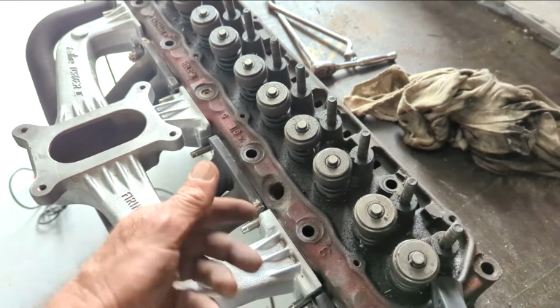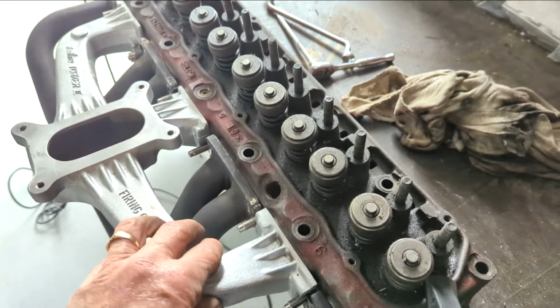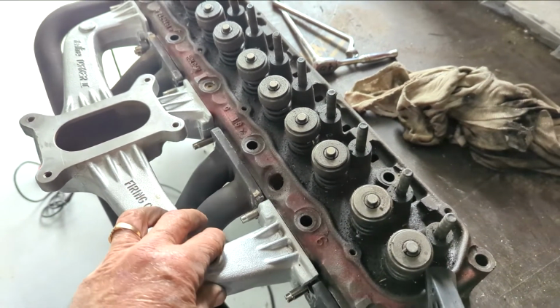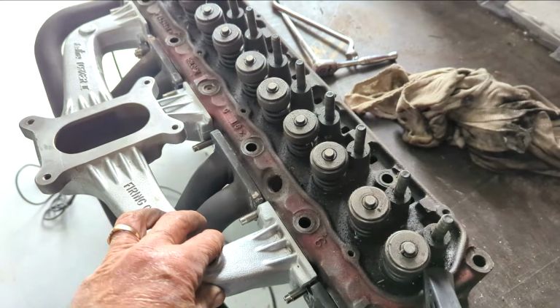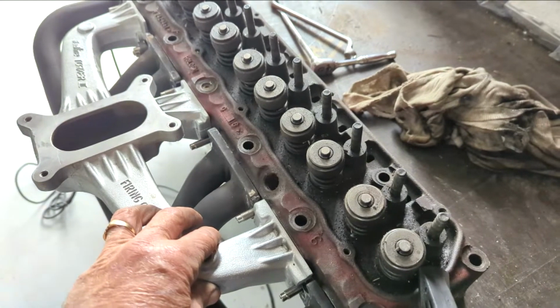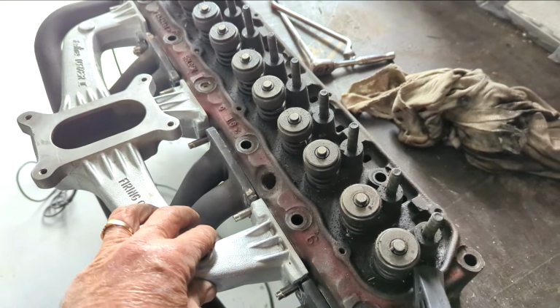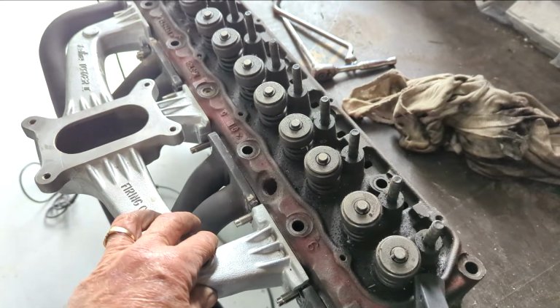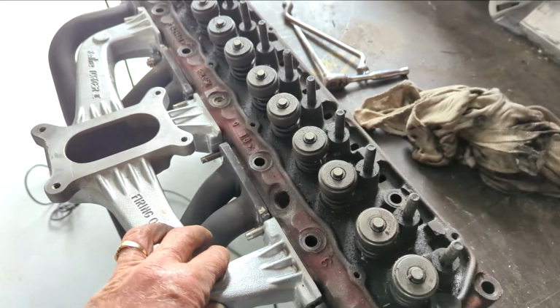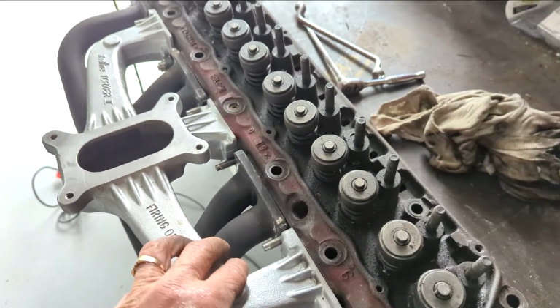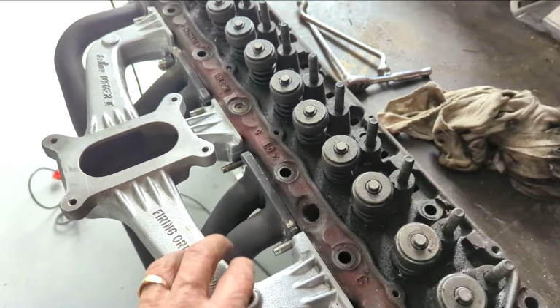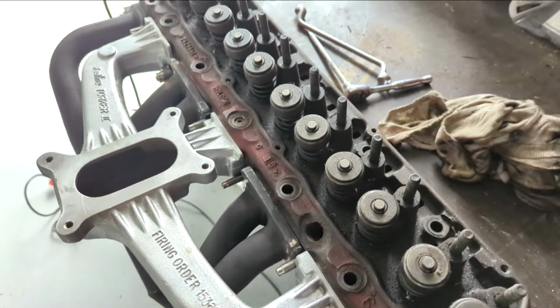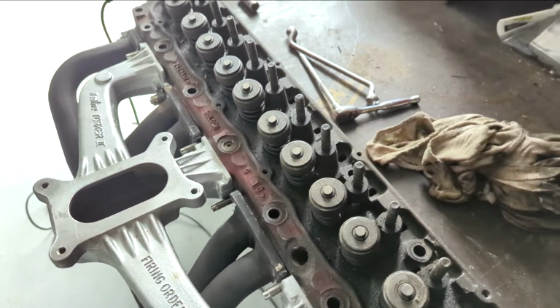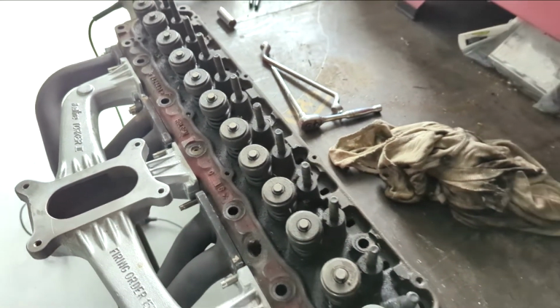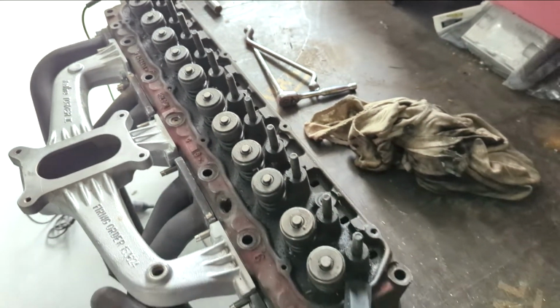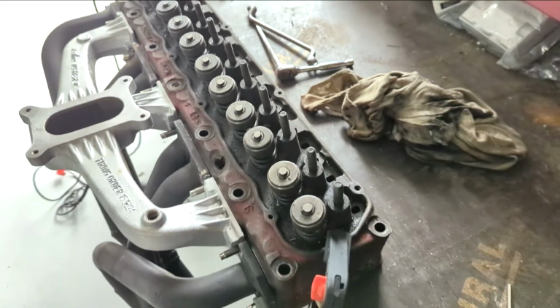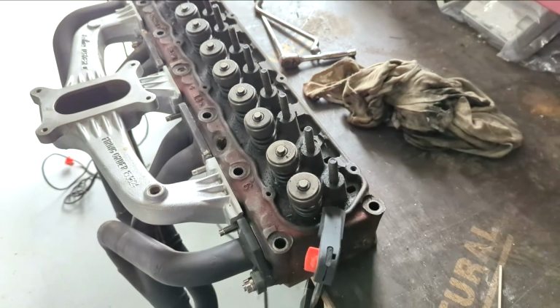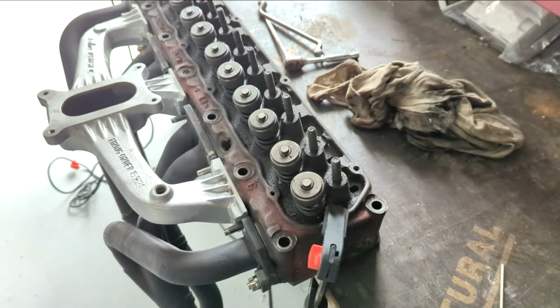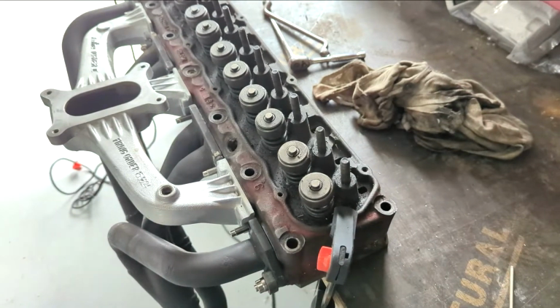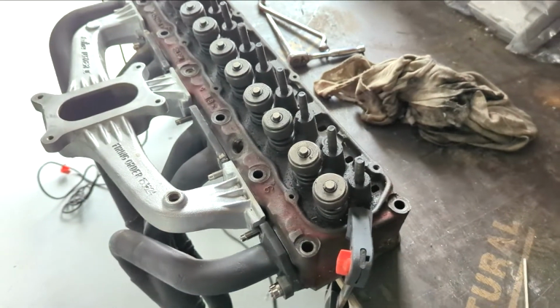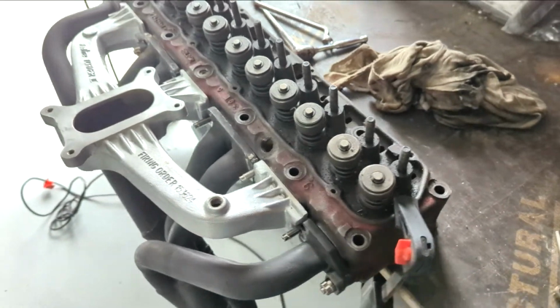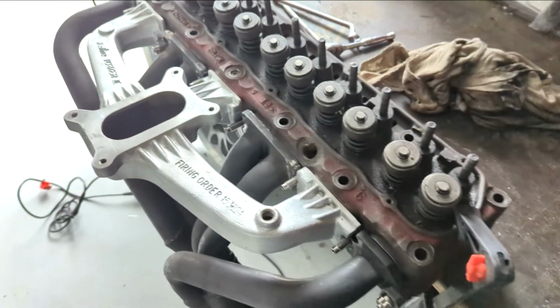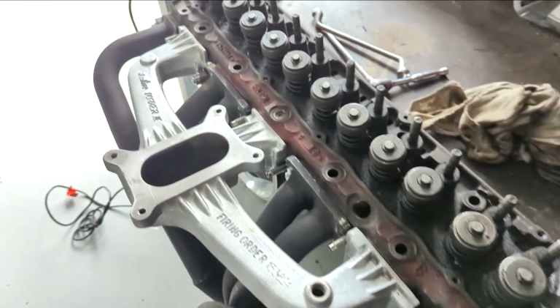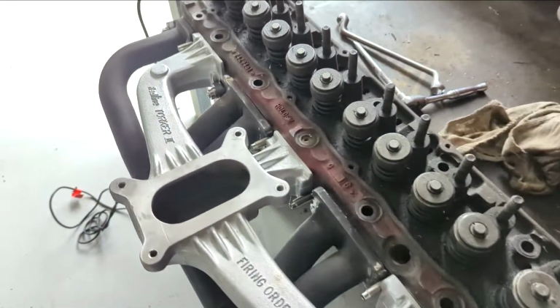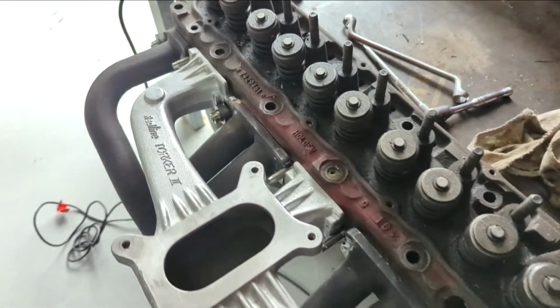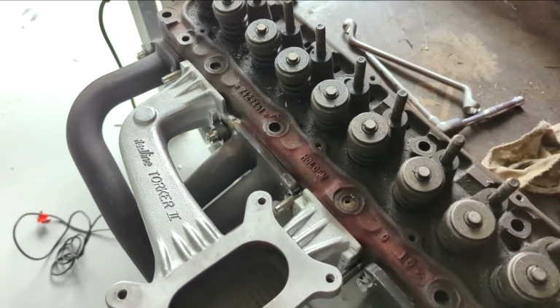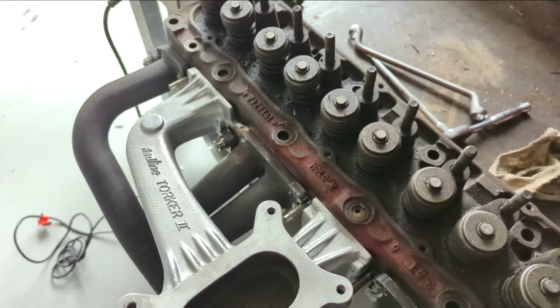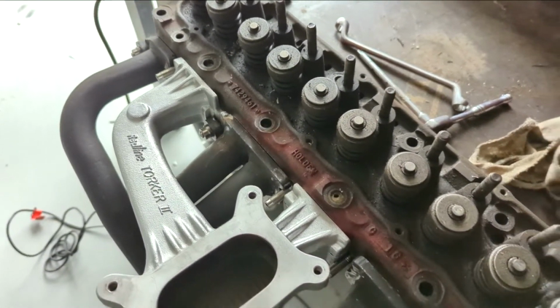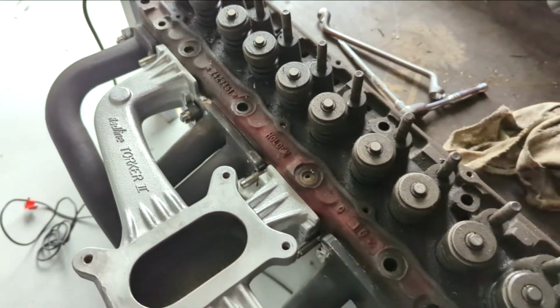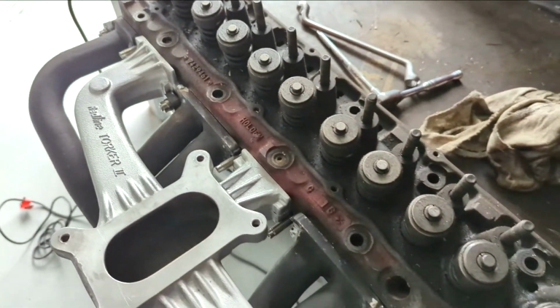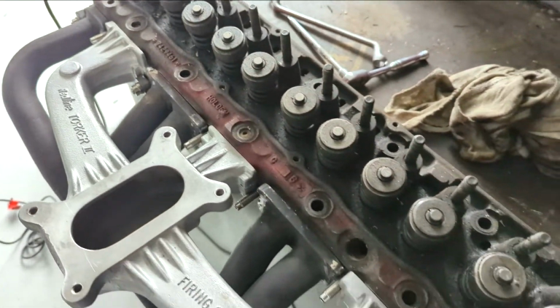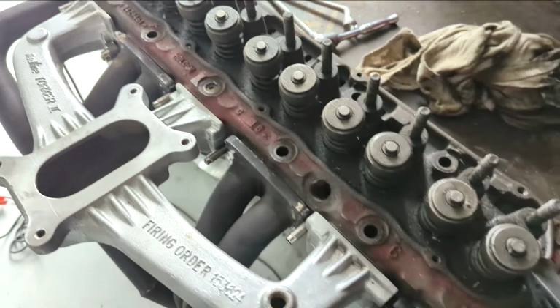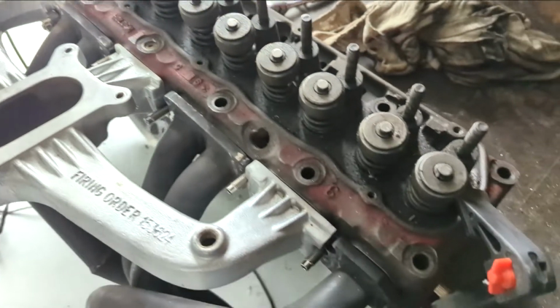I'm setting up the extractors and the inlet manifold, and if you've been watching my videos over the last couple of years, this is where I had a lot of trouble with manifold leaks. A lot of it is about the thickness of the manifold versus the thickness of the extractor and where it clamps down, getting enough pressure on it. I've had trouble with both the exhaust and the inlet manifold leaking. Lucky enough to have a spare head sitting around with these extractors.